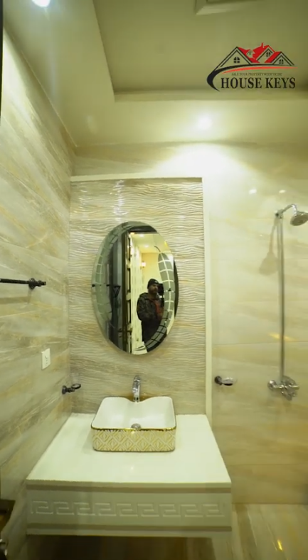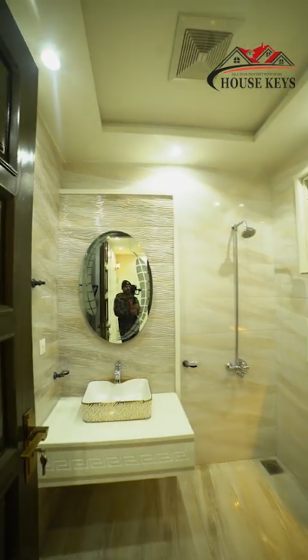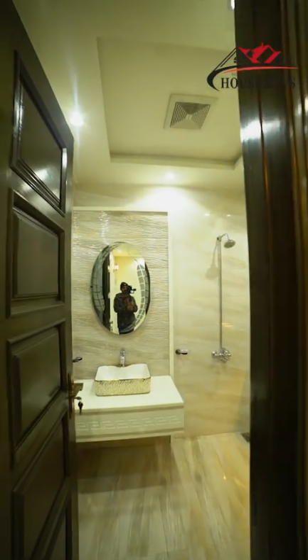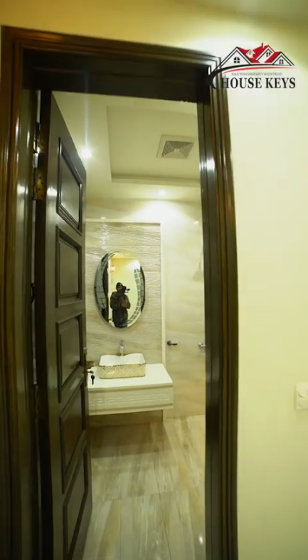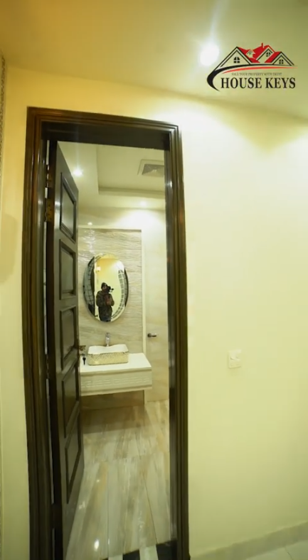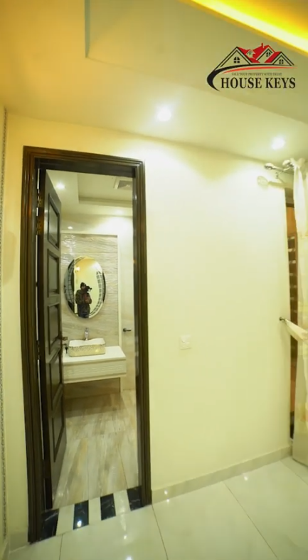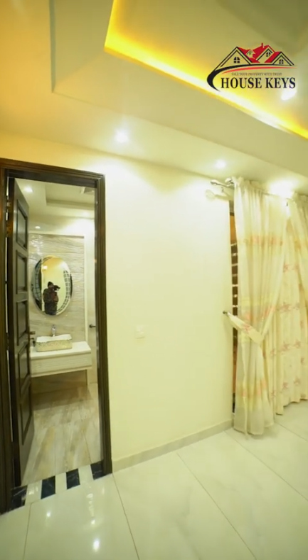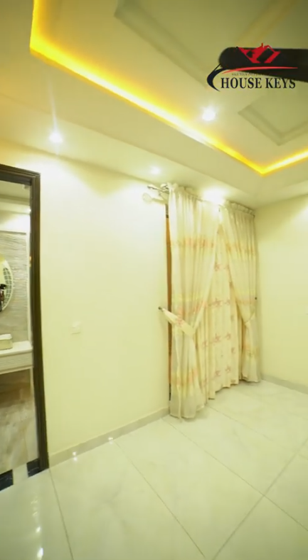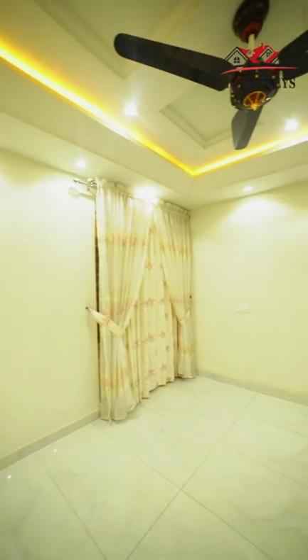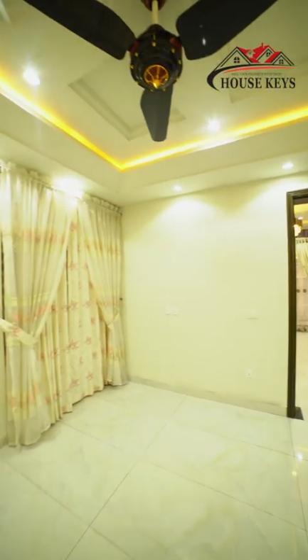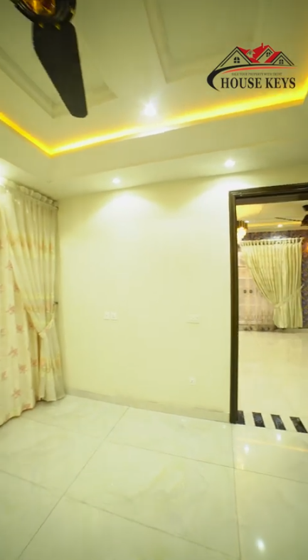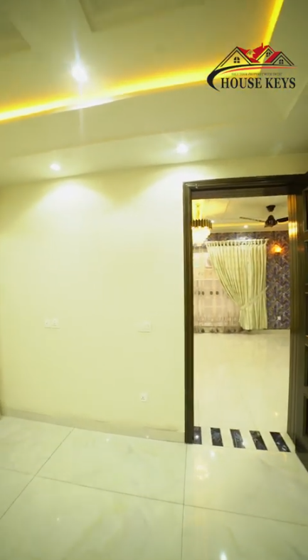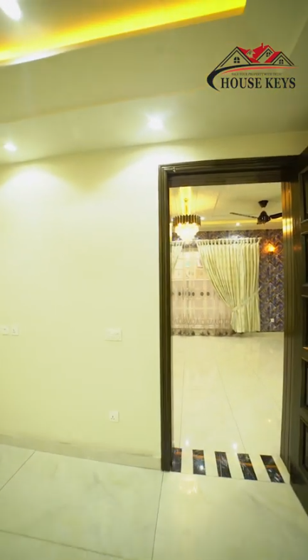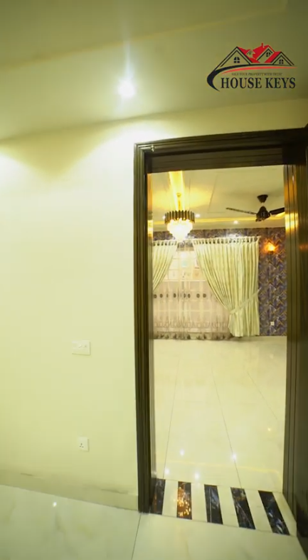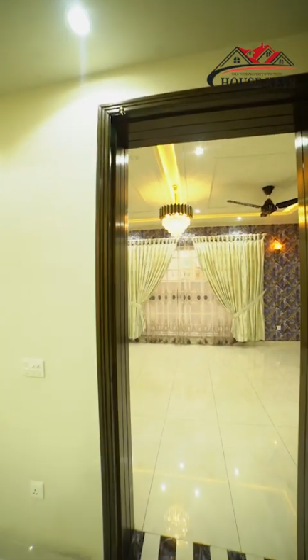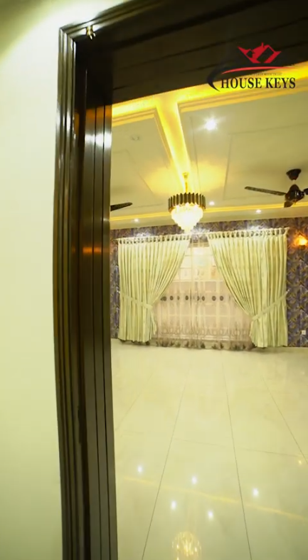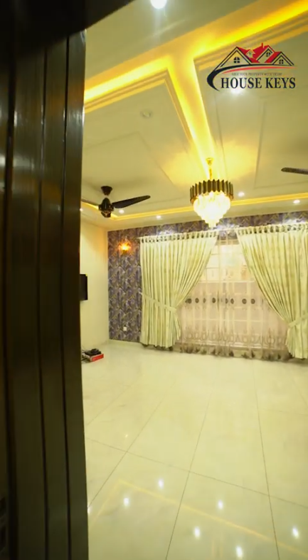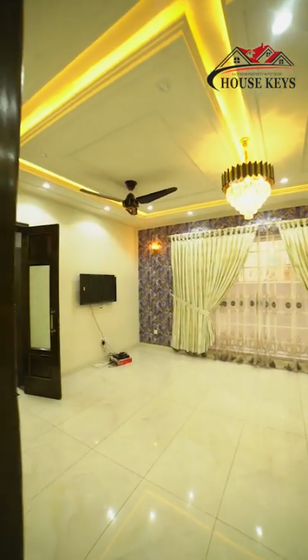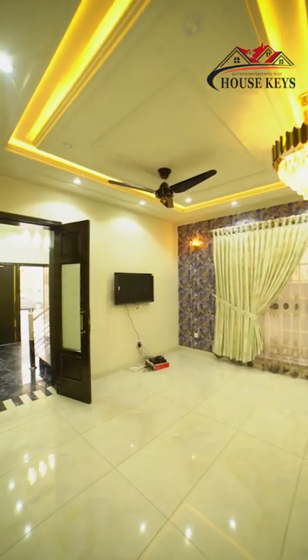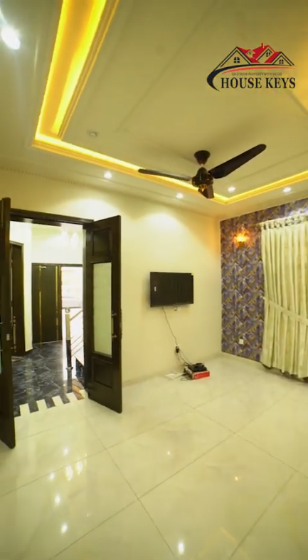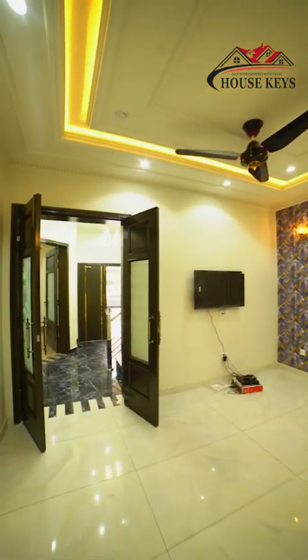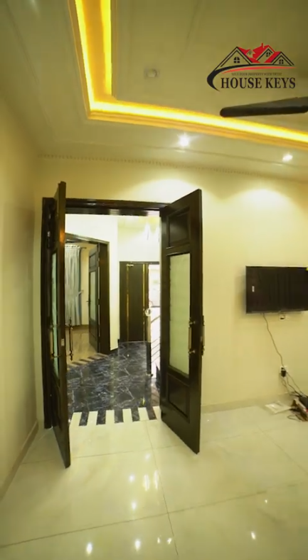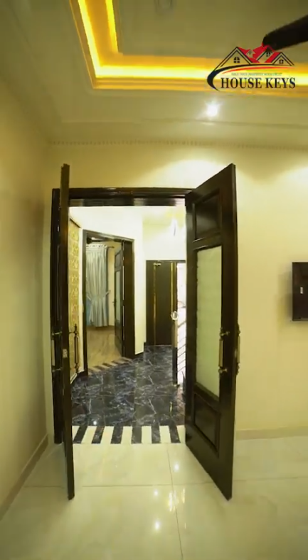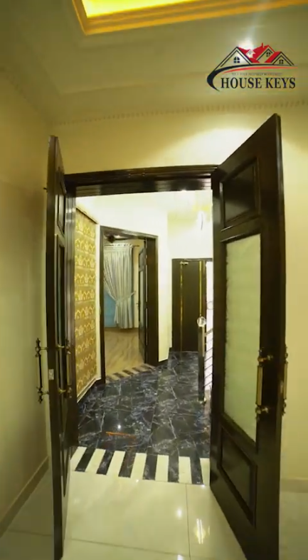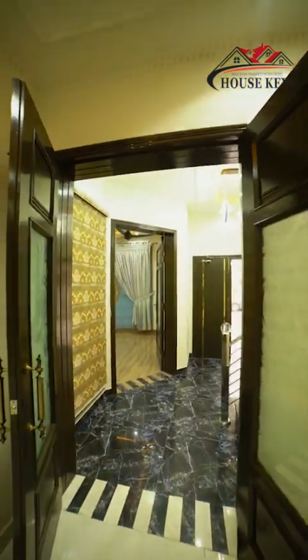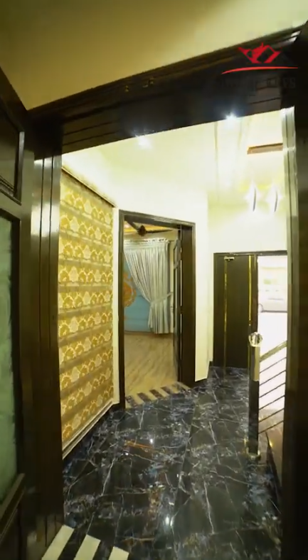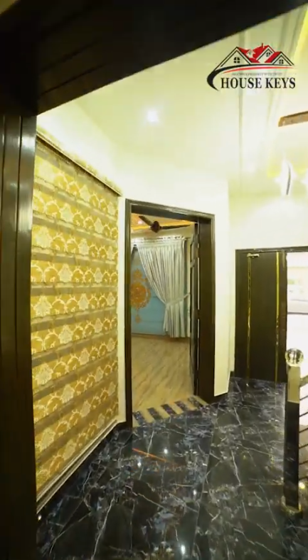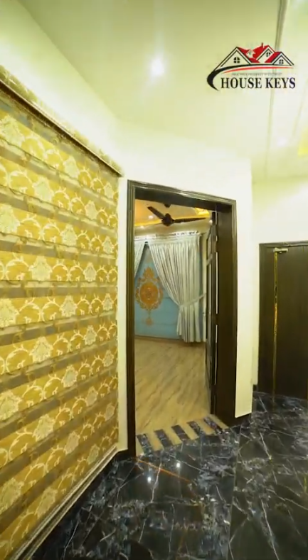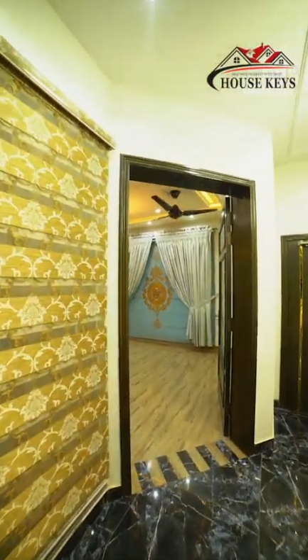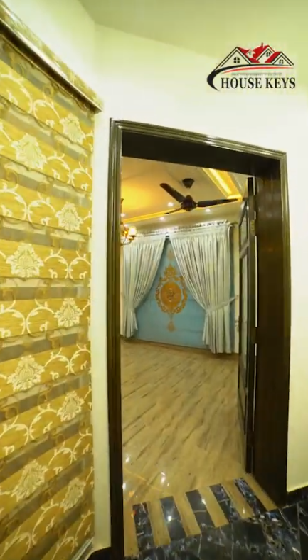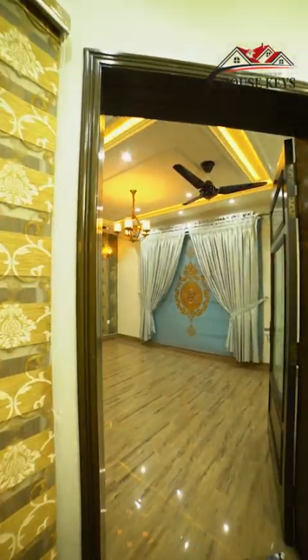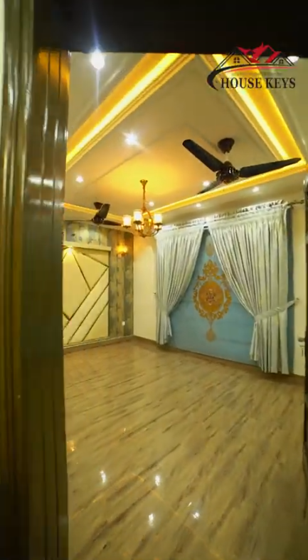You have not seen the drying room yet, so we are moving to the drying room. This is on the right side of the entrance. As you can see, it is so beautiful.